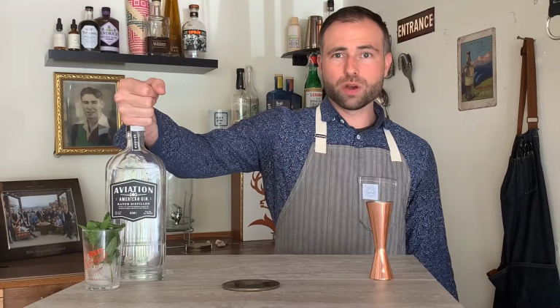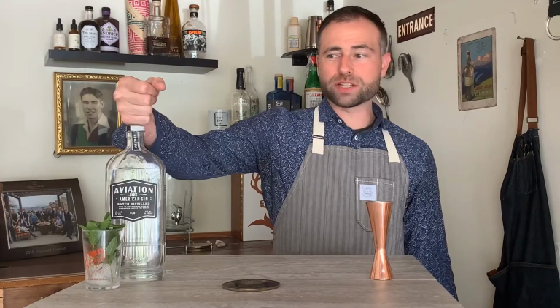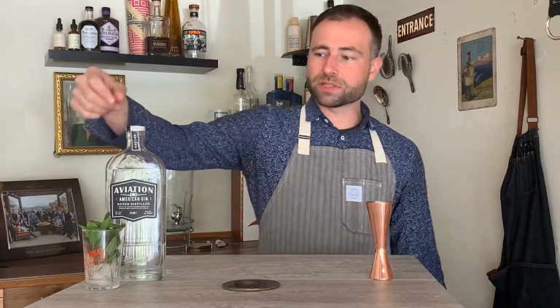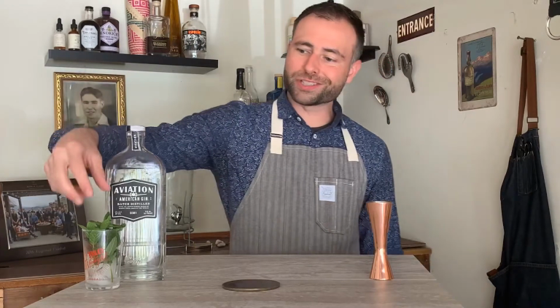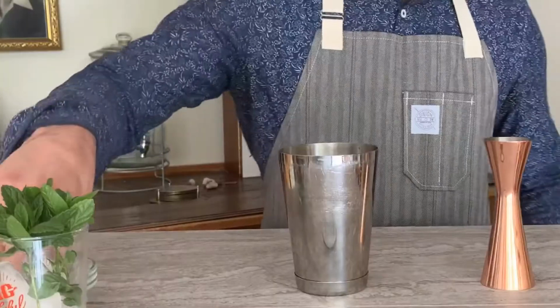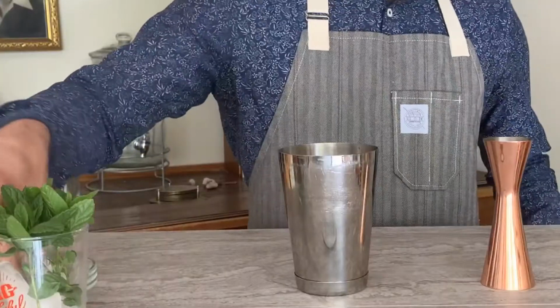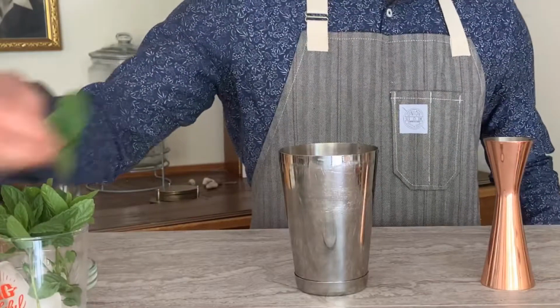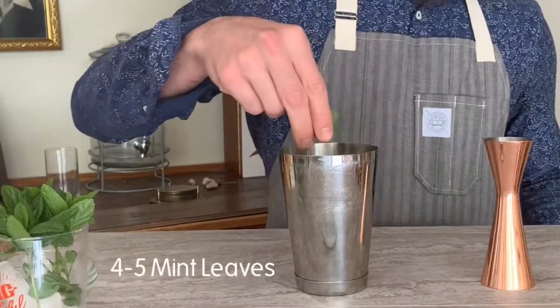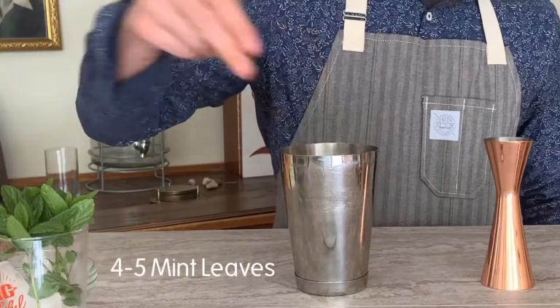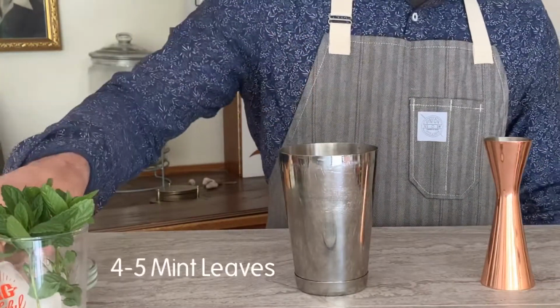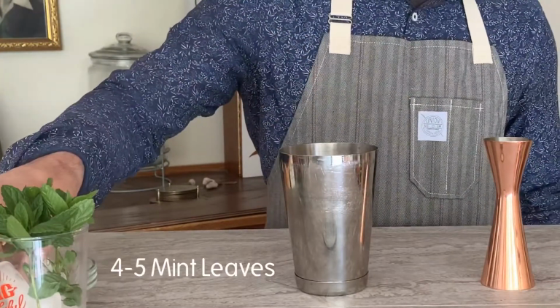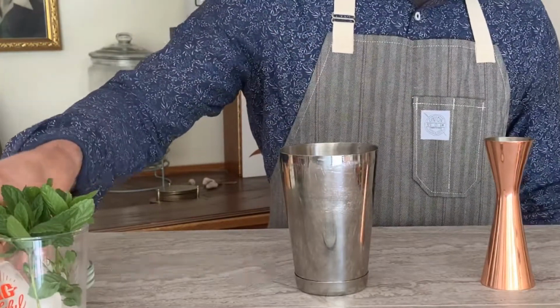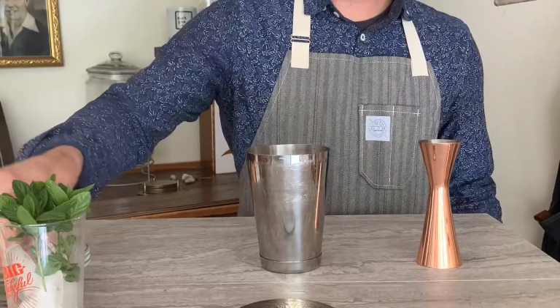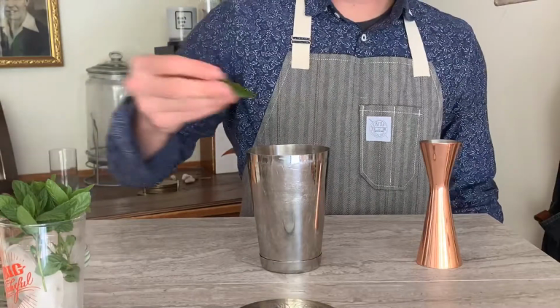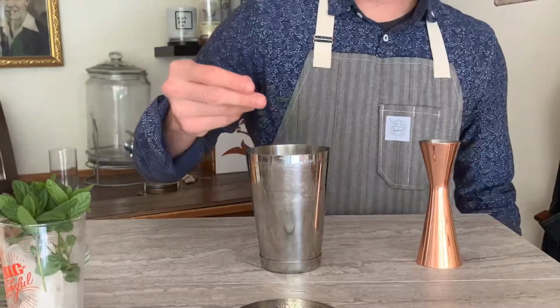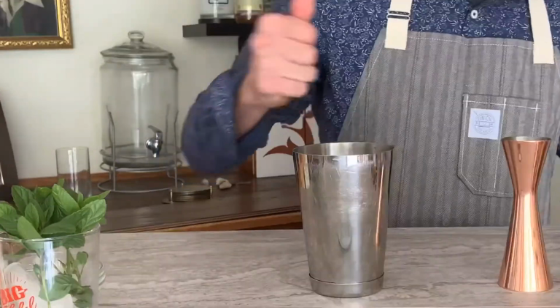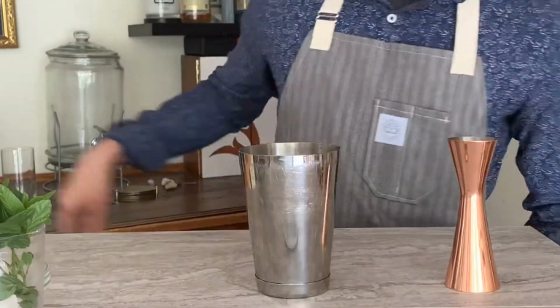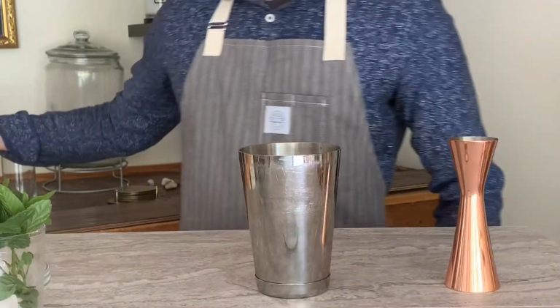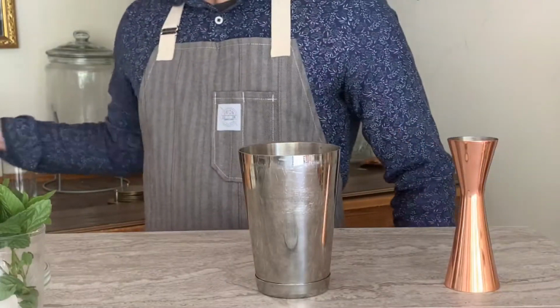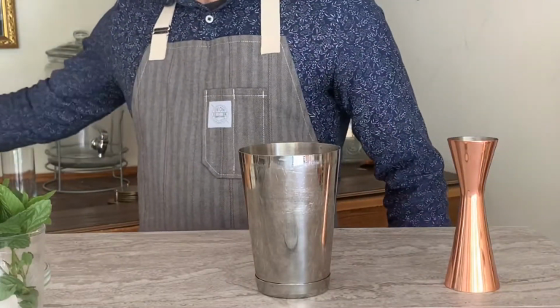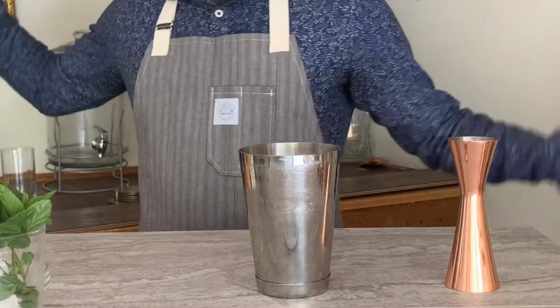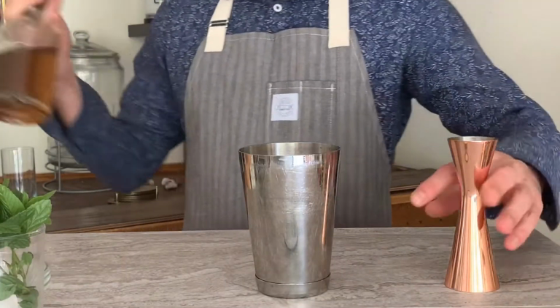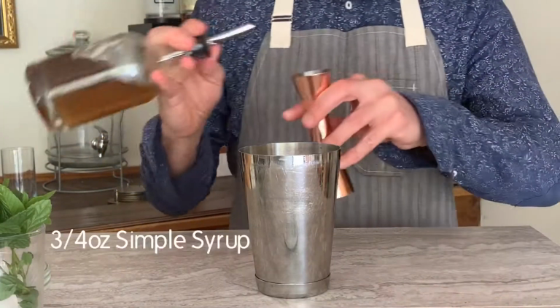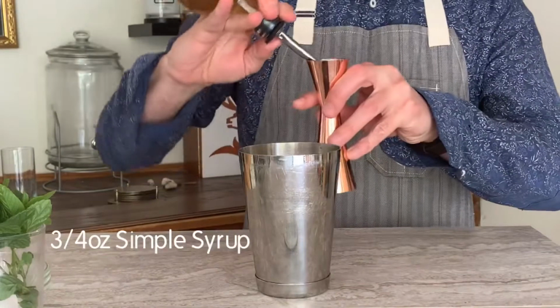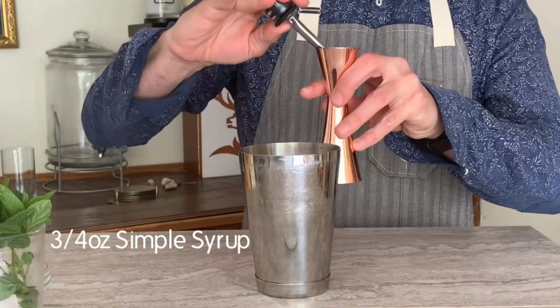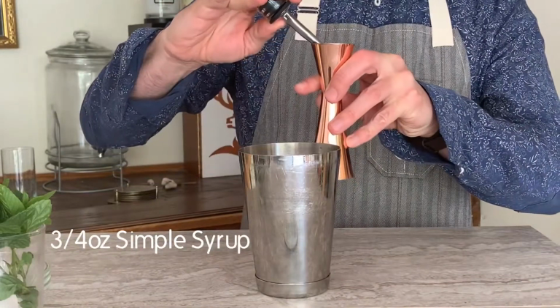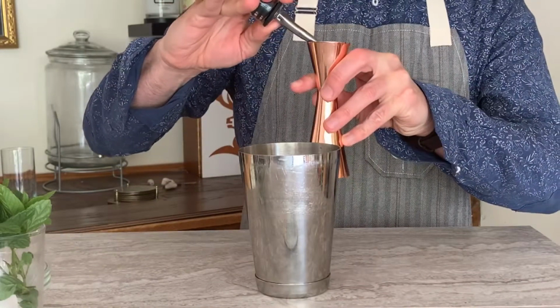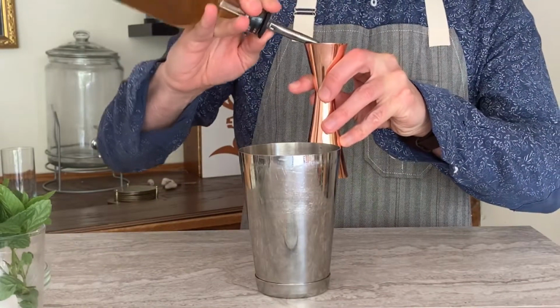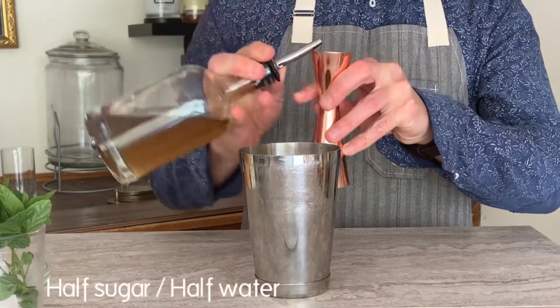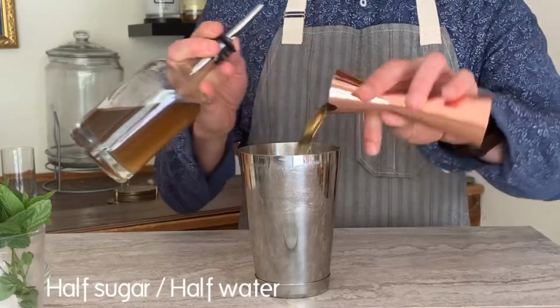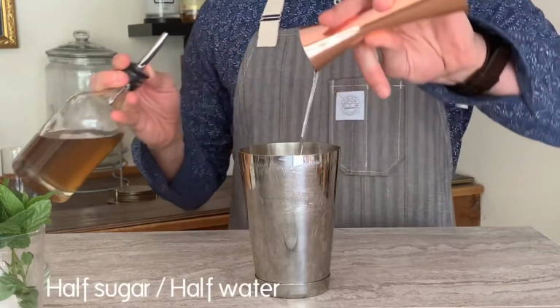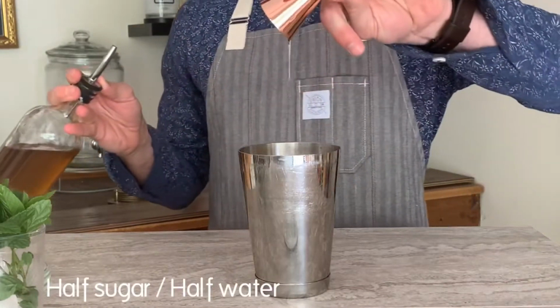We're gonna start with some delicious mint. Go ahead and put four or five mint leaves in — depending on the size, you can add more or less. Then top that with three quarters of an ounce of simple syrup, one to one ratio, equal parts sugar and water.